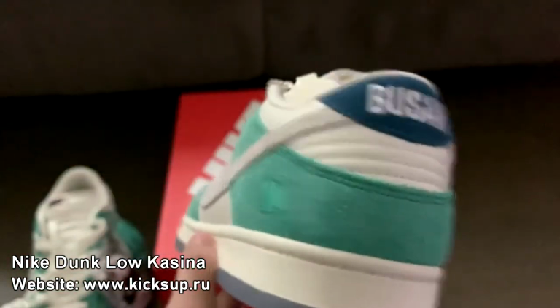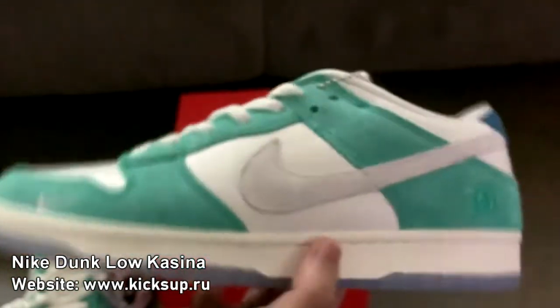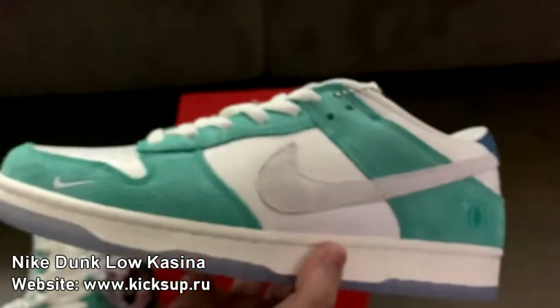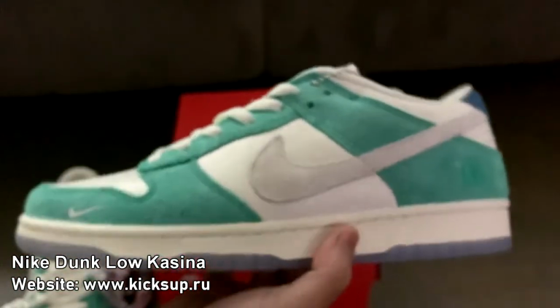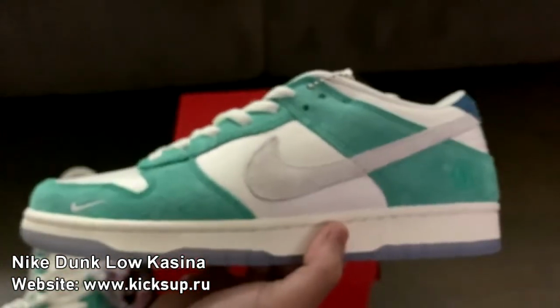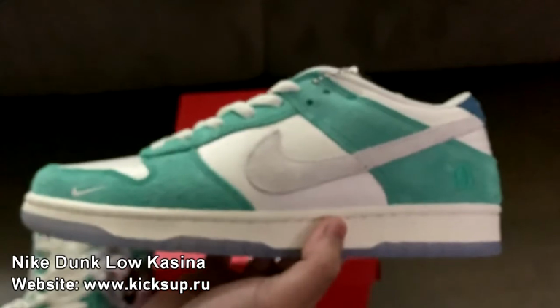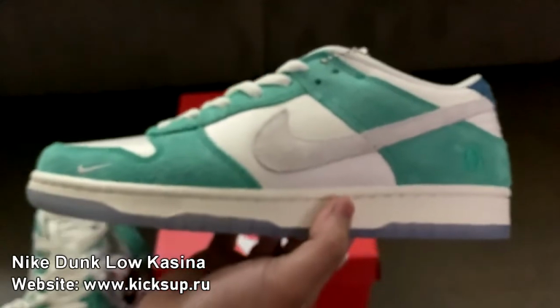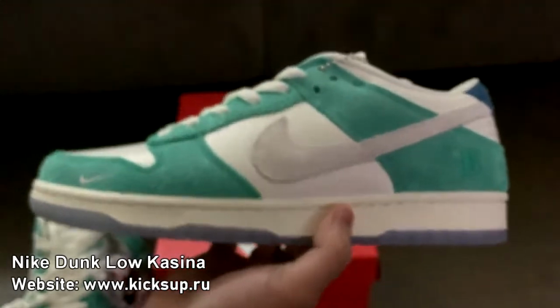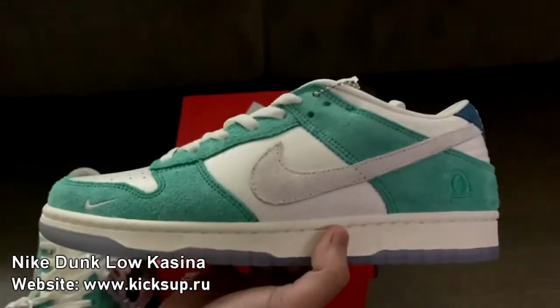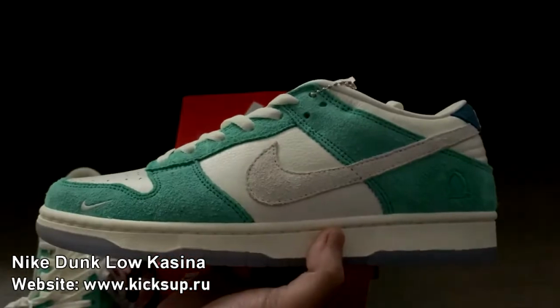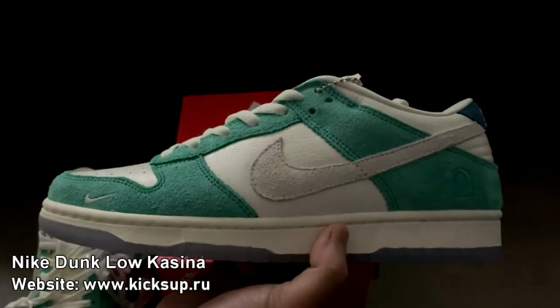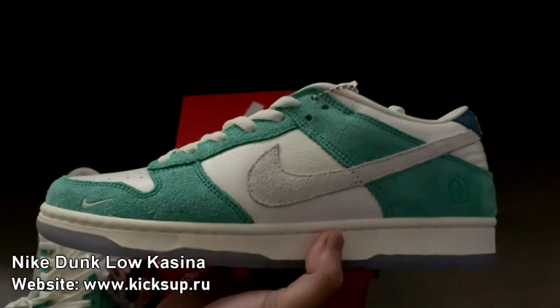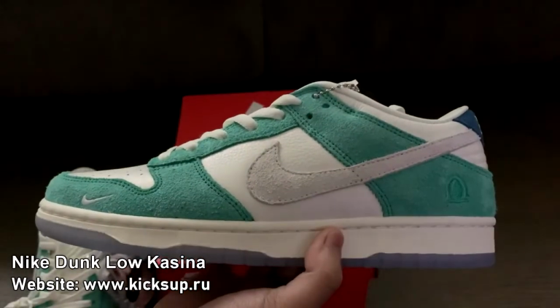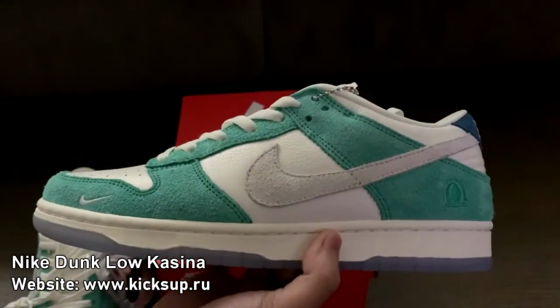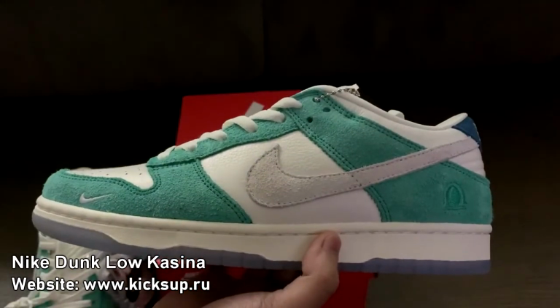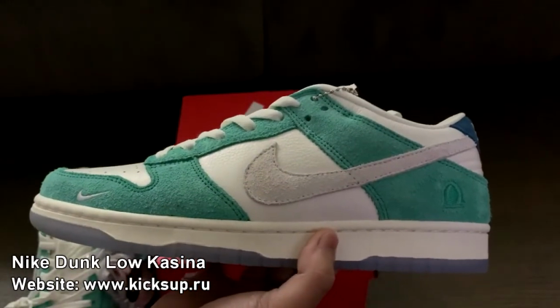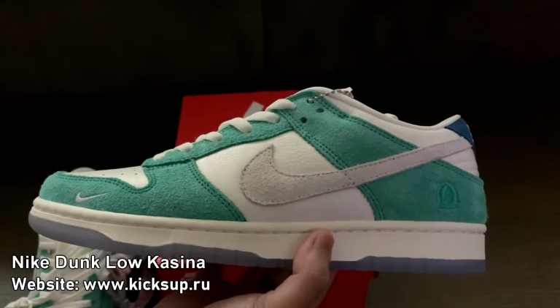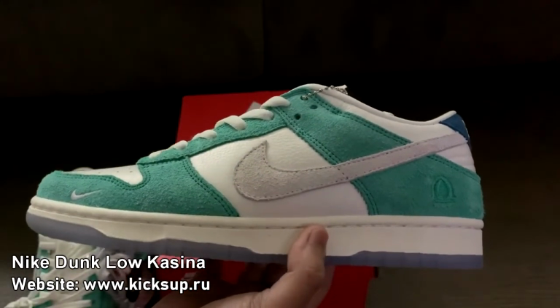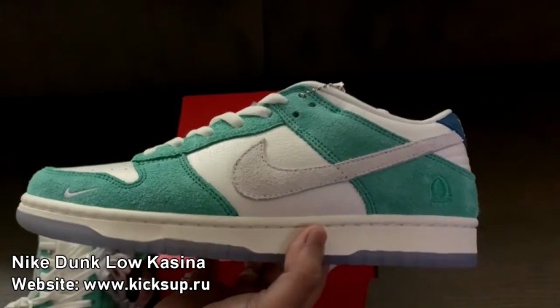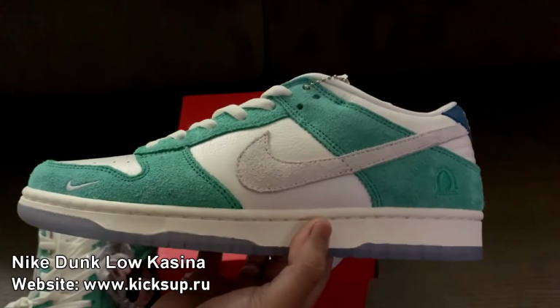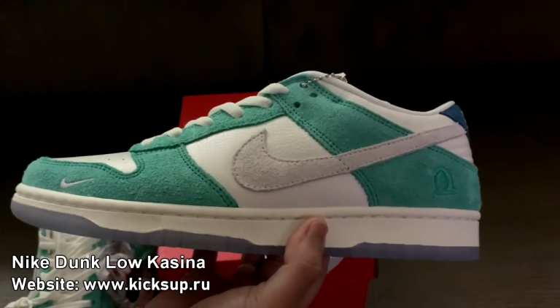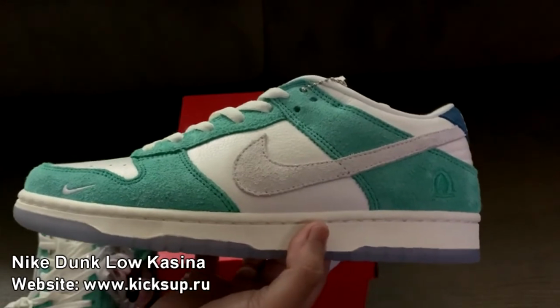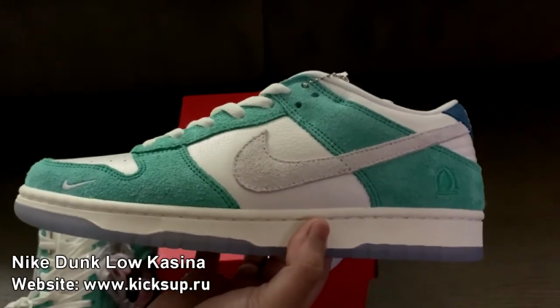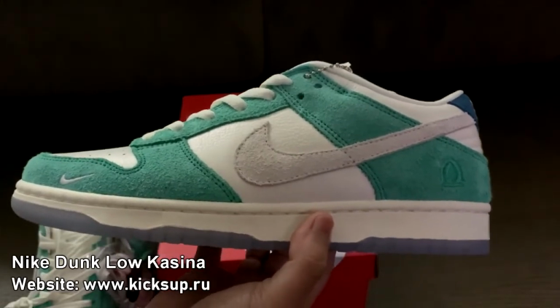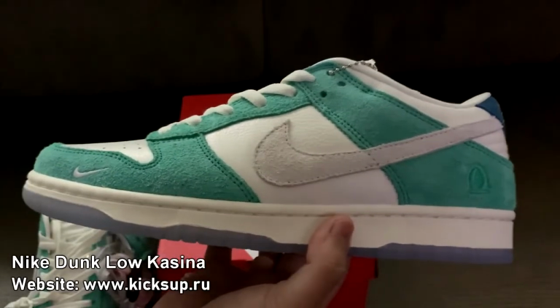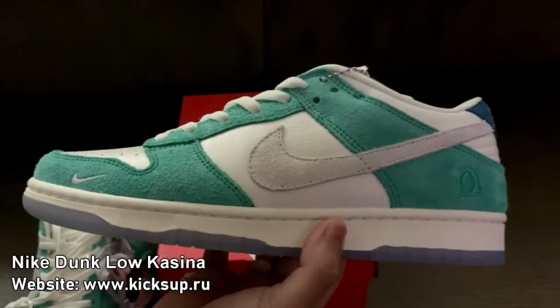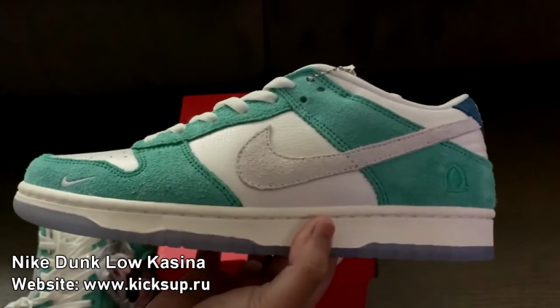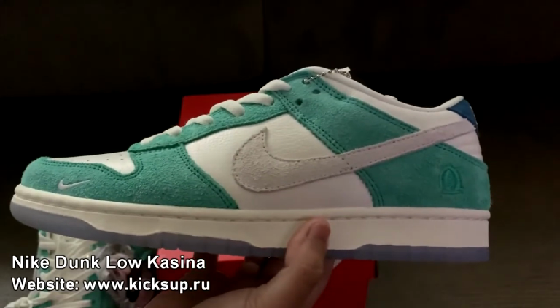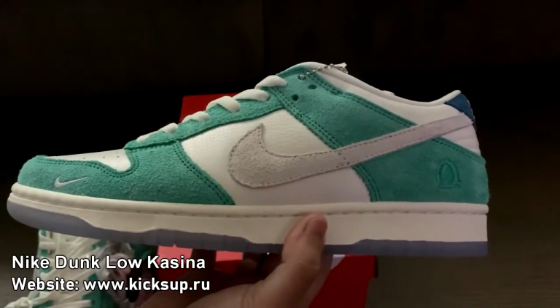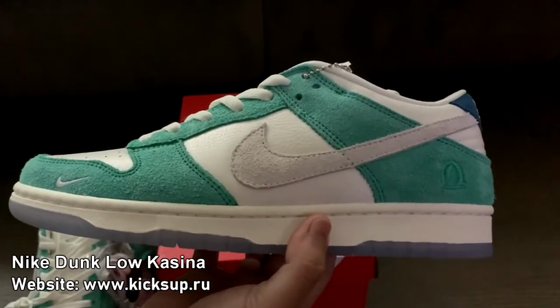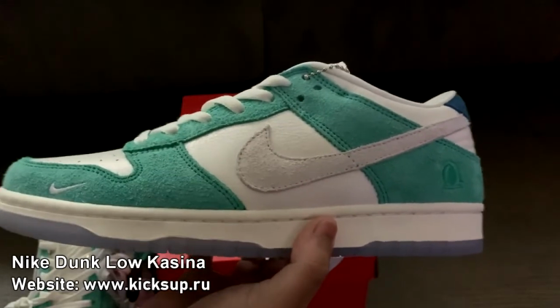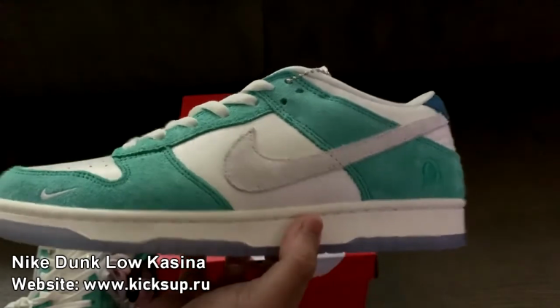I just got a small swoosh here. But yeah, did you guys cop these? Let me know down below in the comments. These are fire. We'll do an entry for you guys.